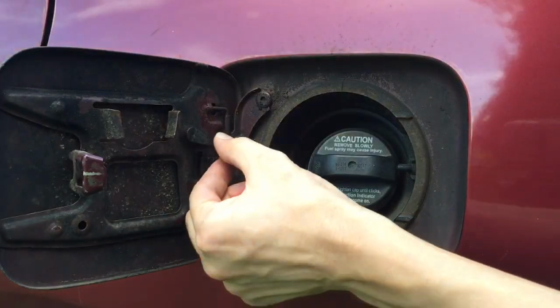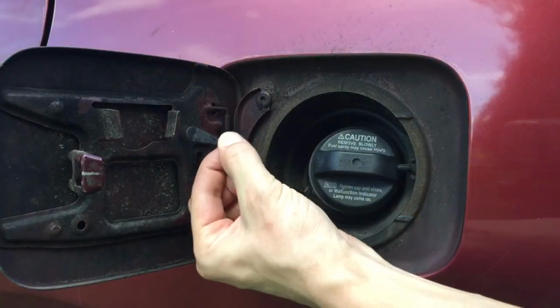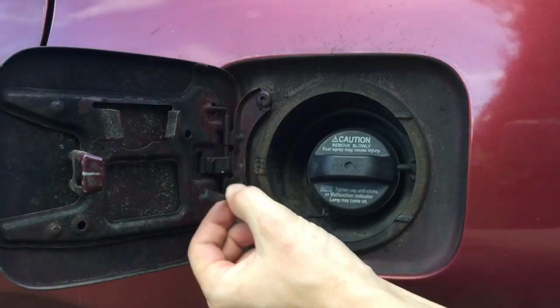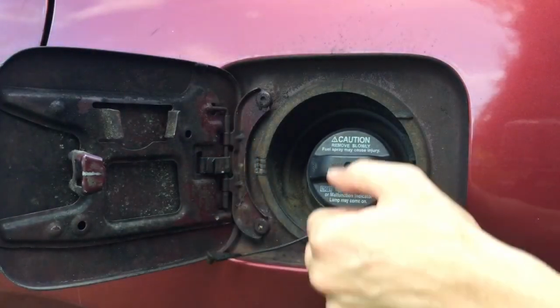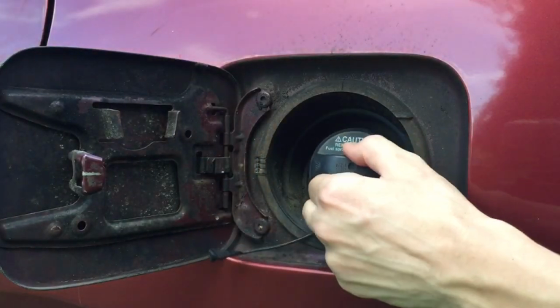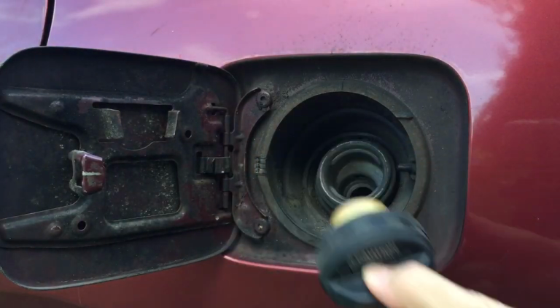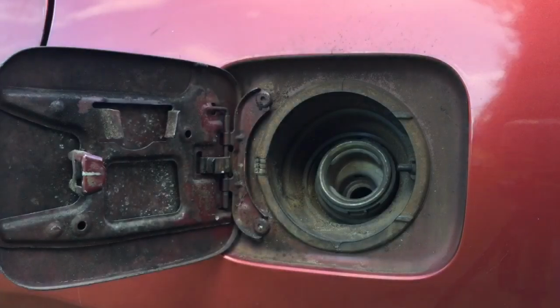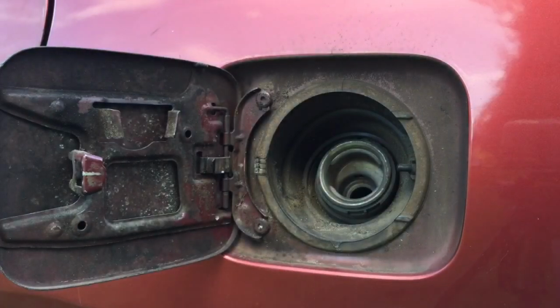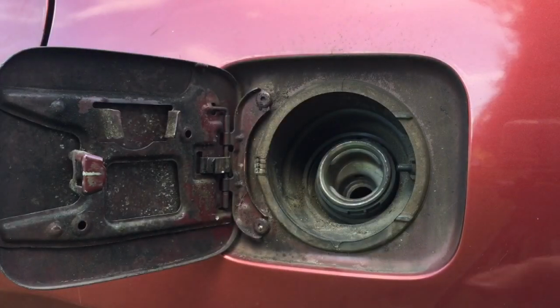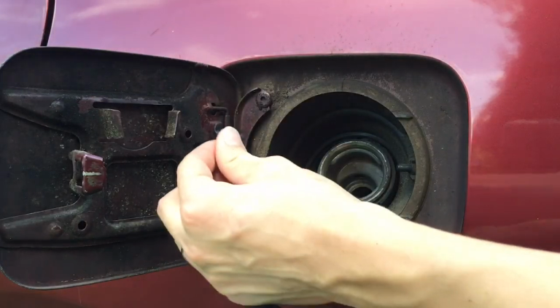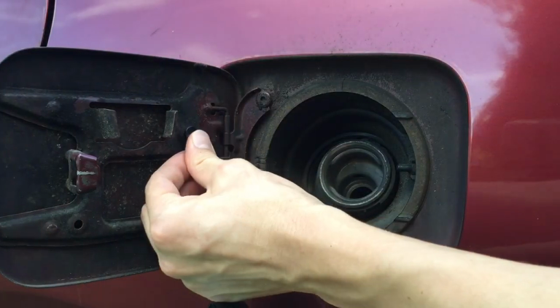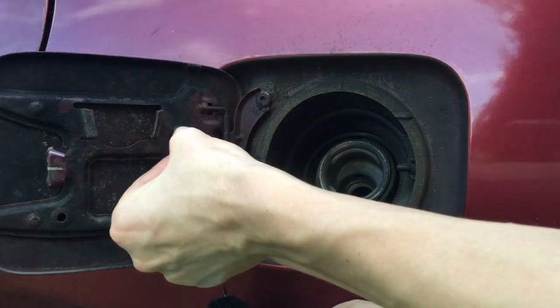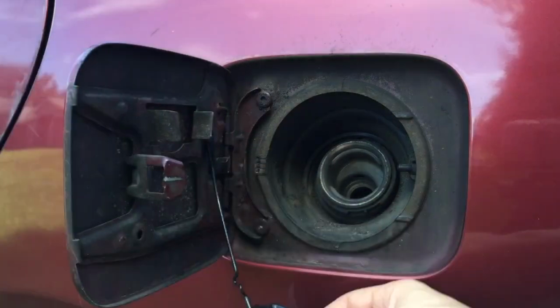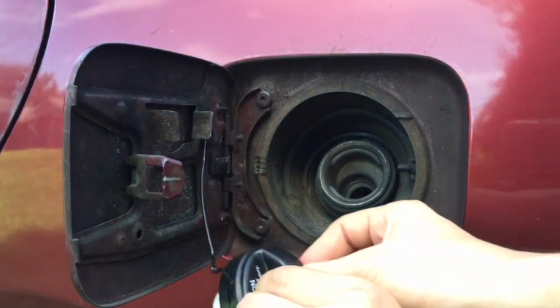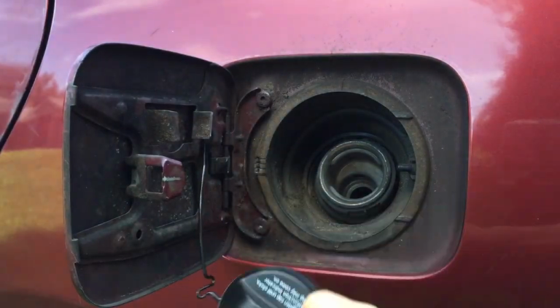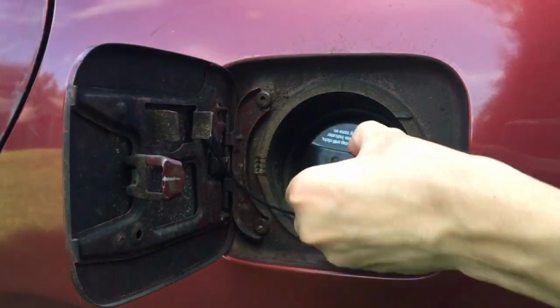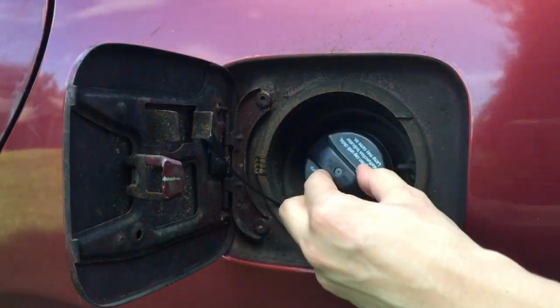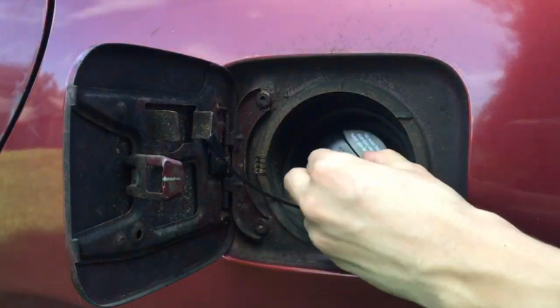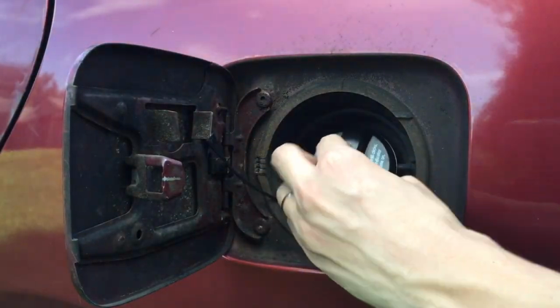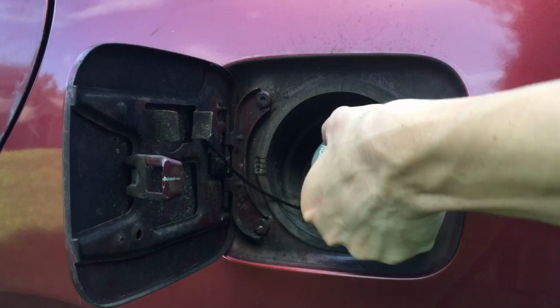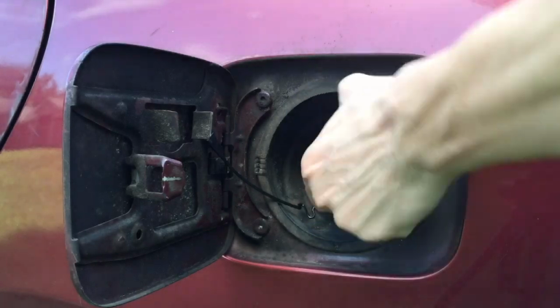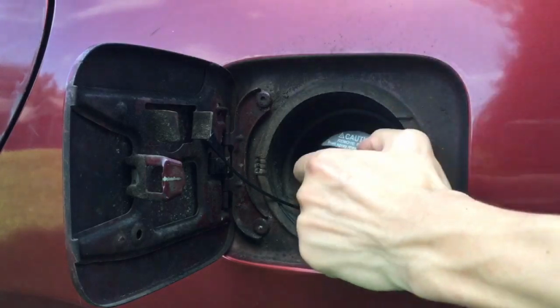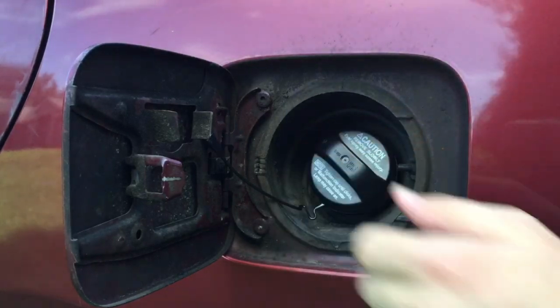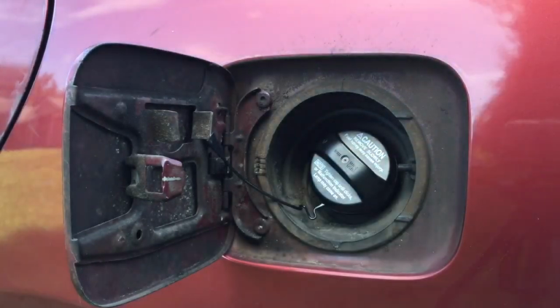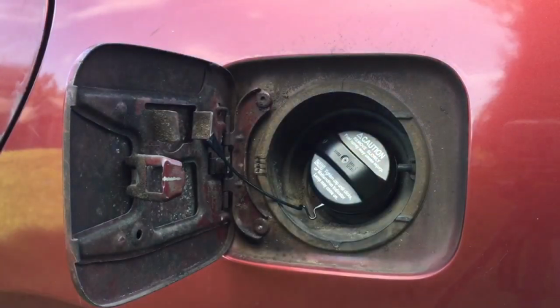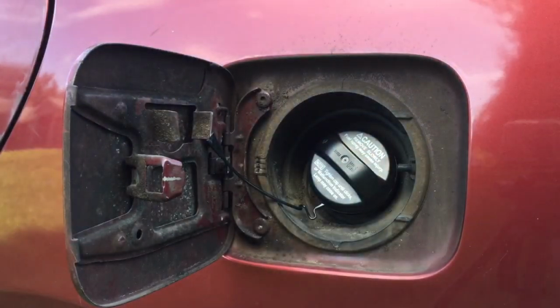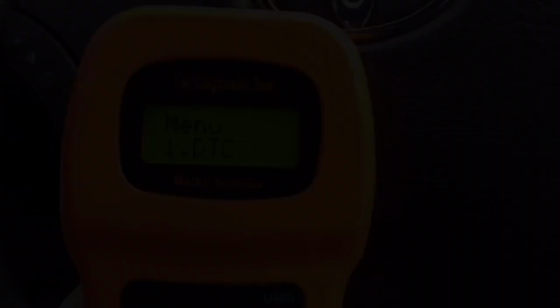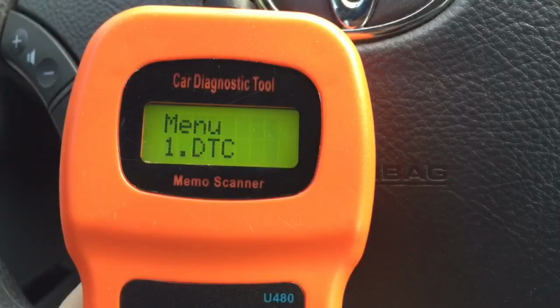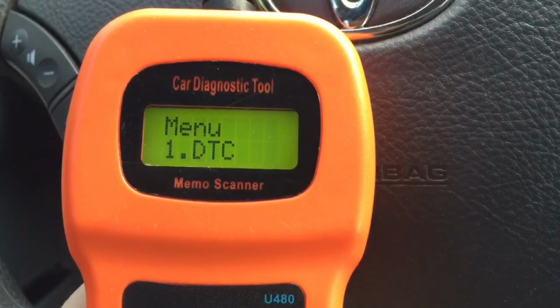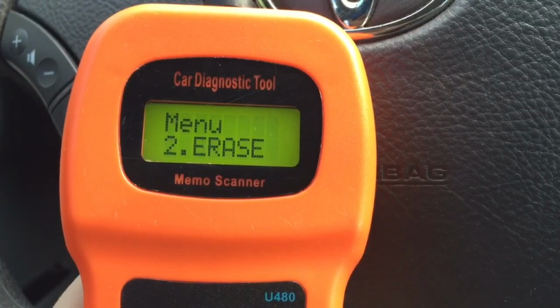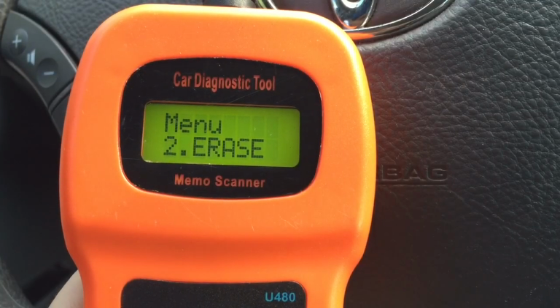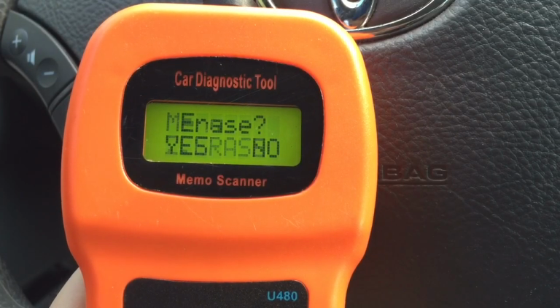Next, simply remove the old gas cap and put the new one in. And finally, erase the error code.